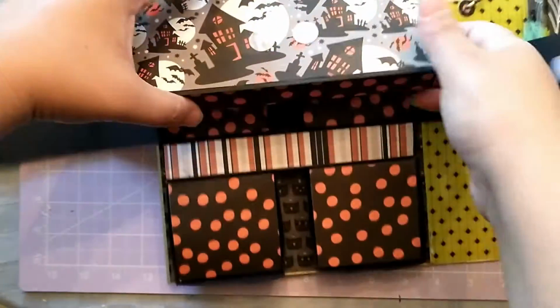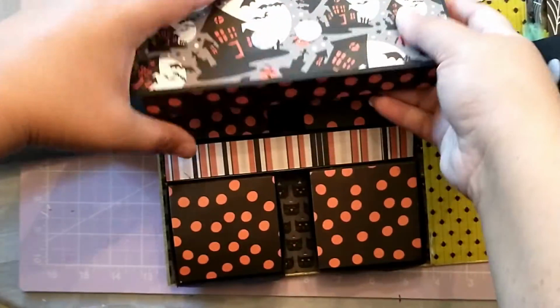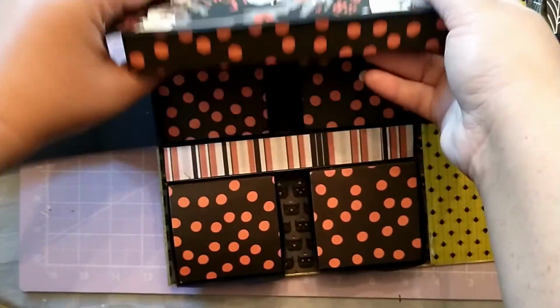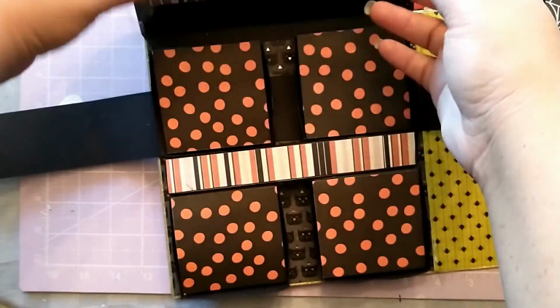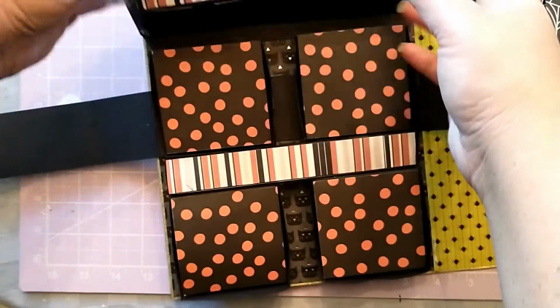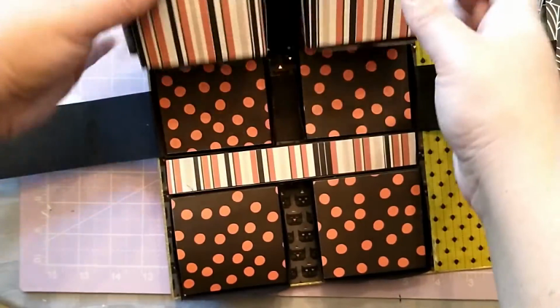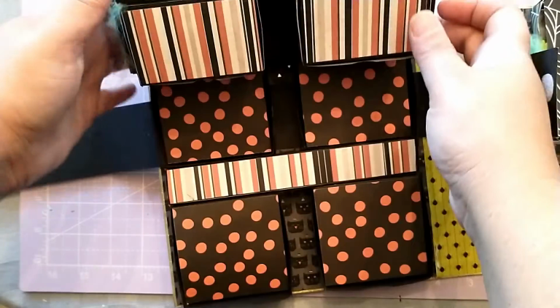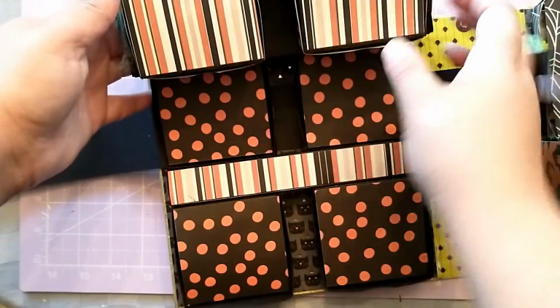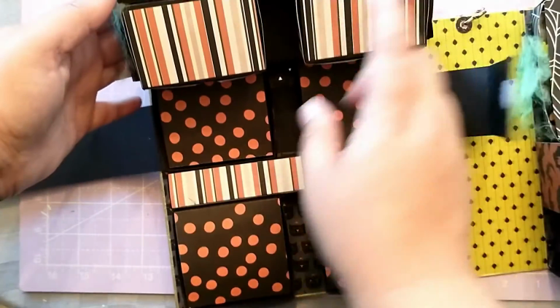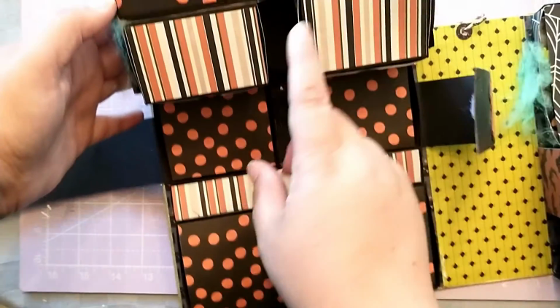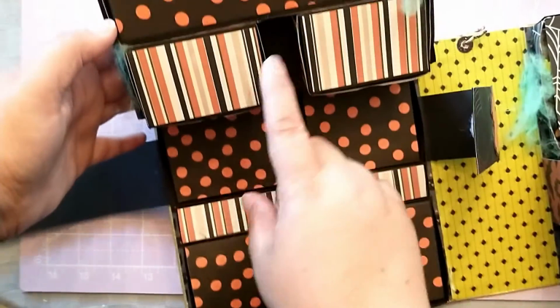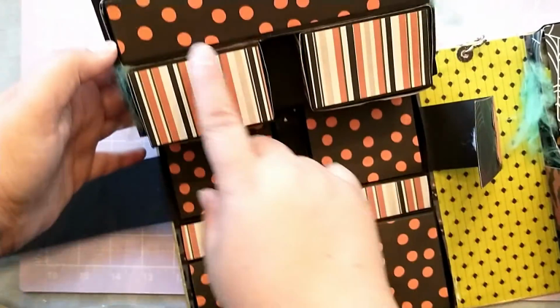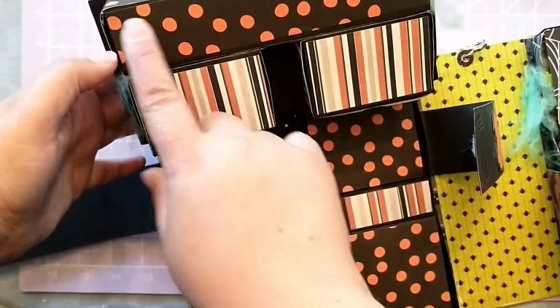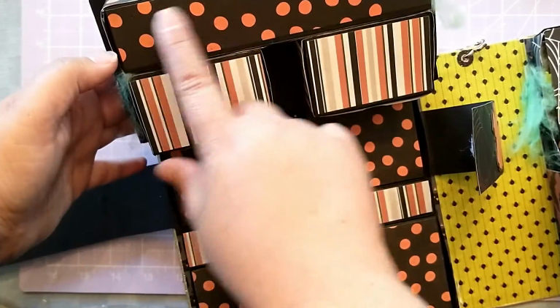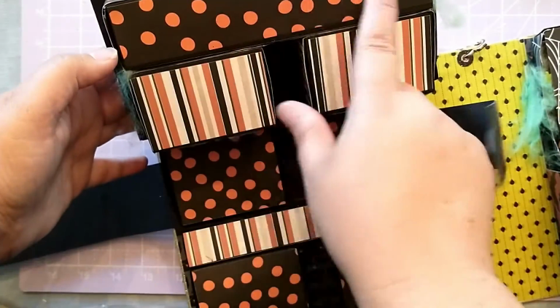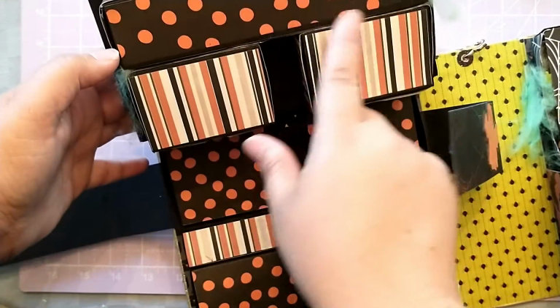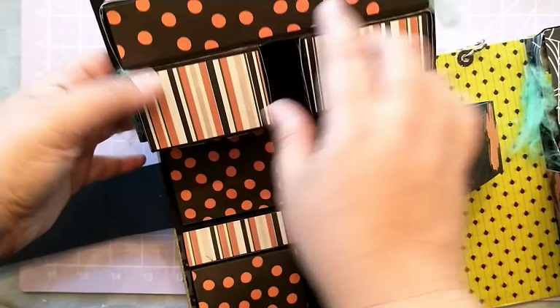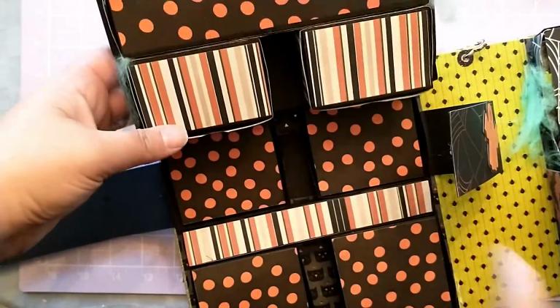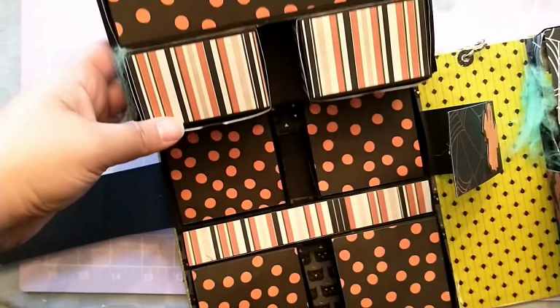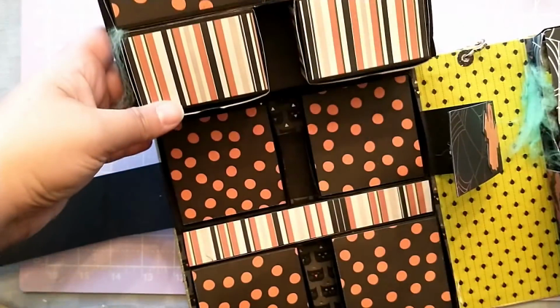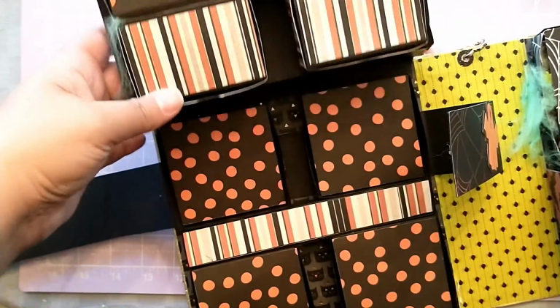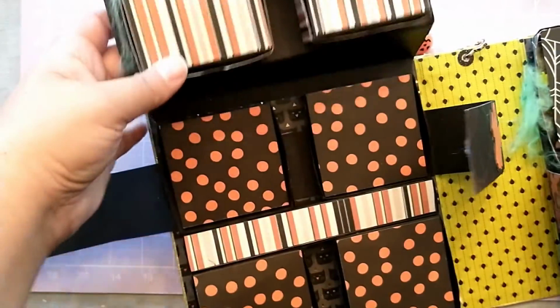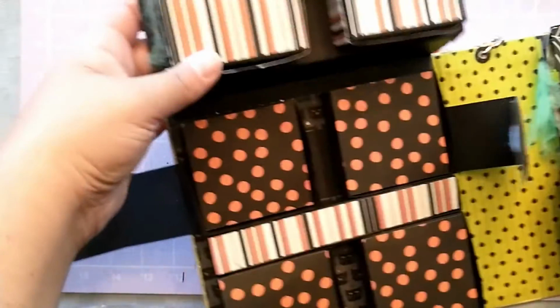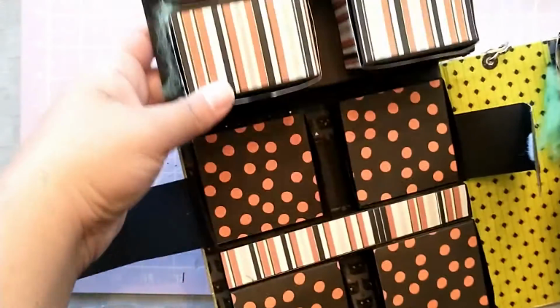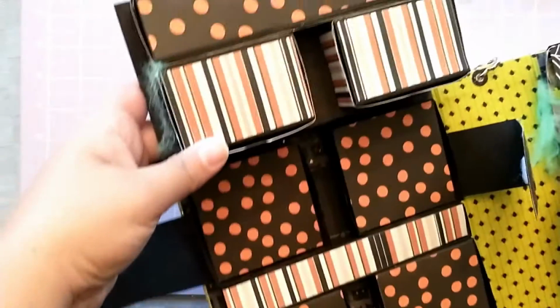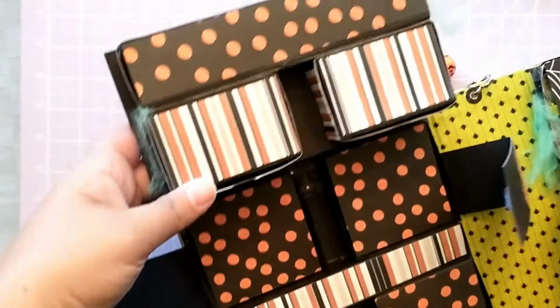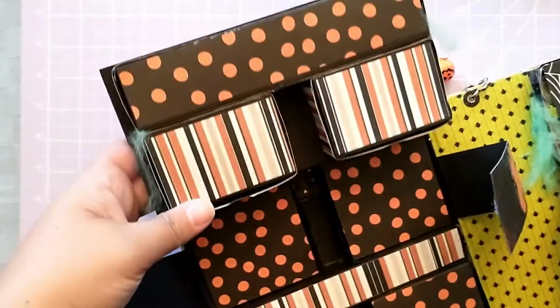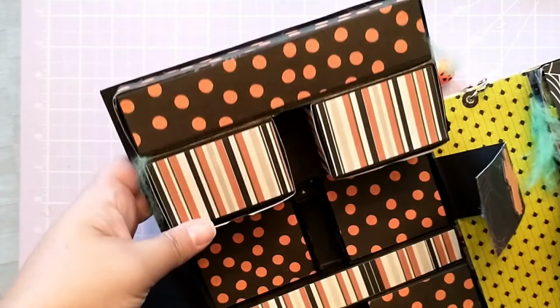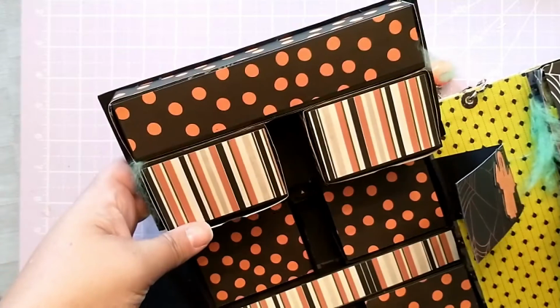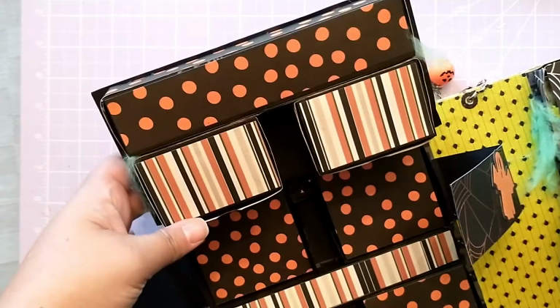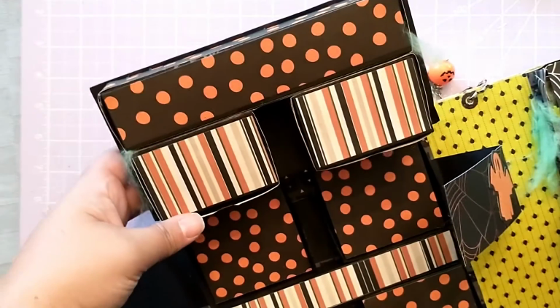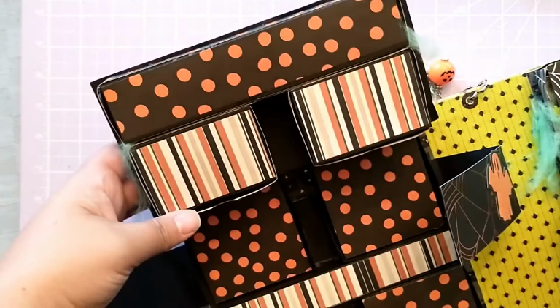So box 12 is gonna be this long one here. Let's see if I can get that in camera for you.